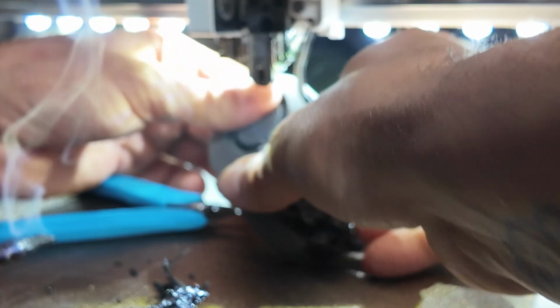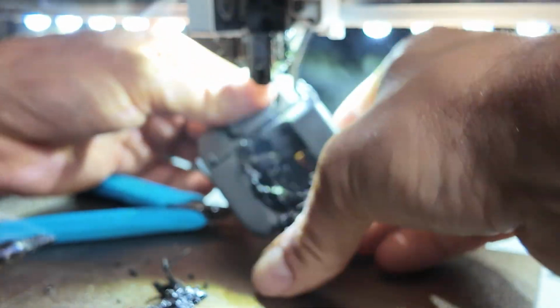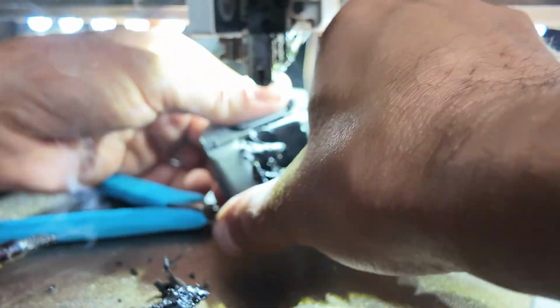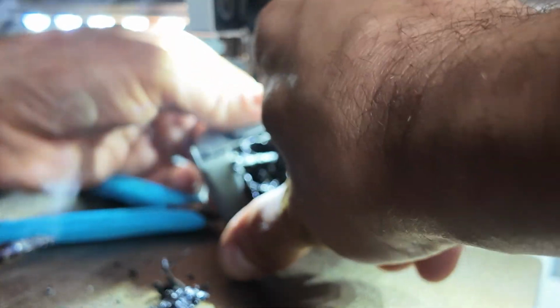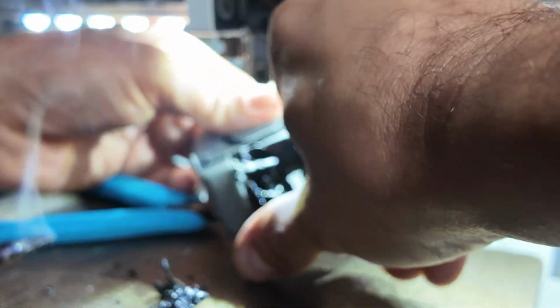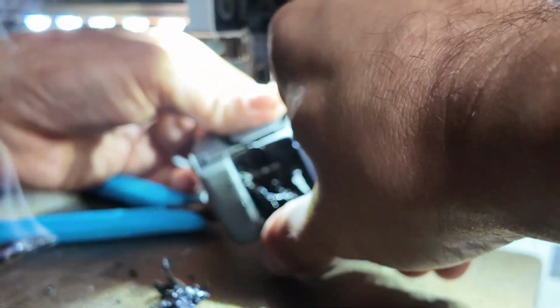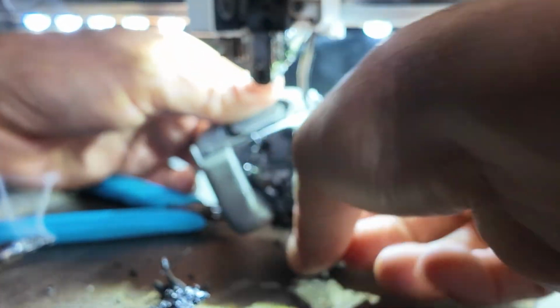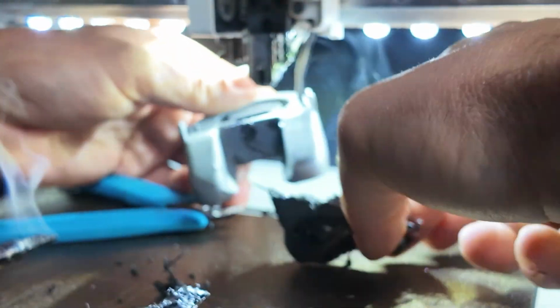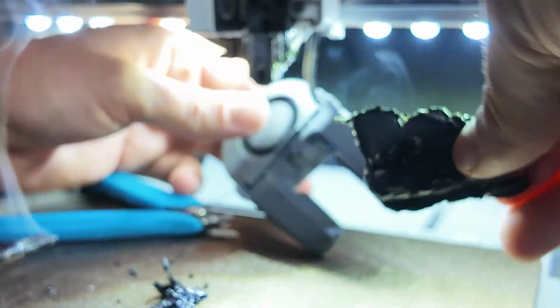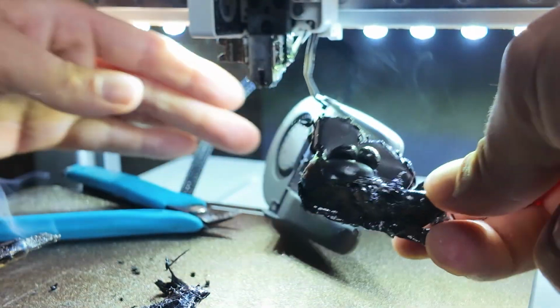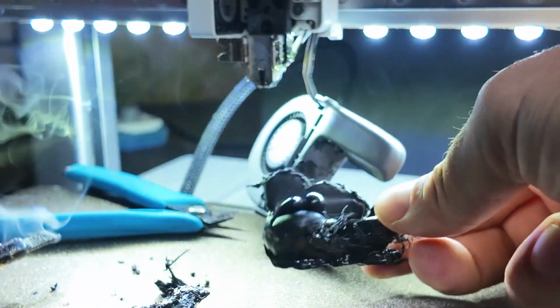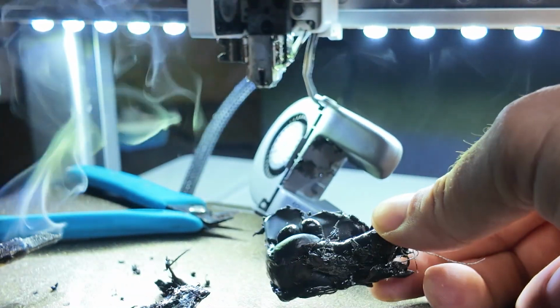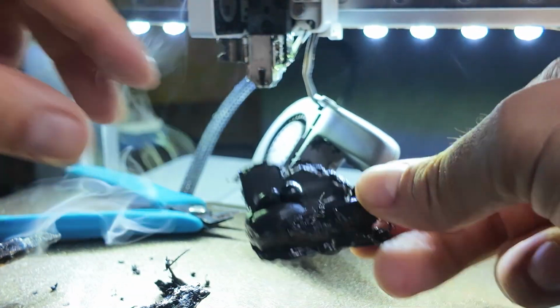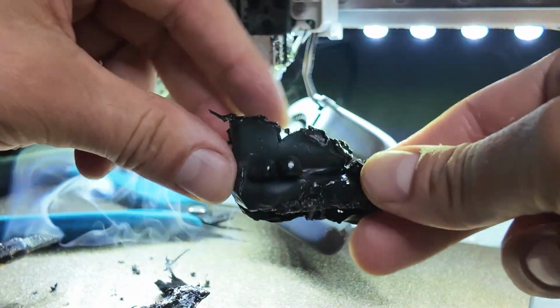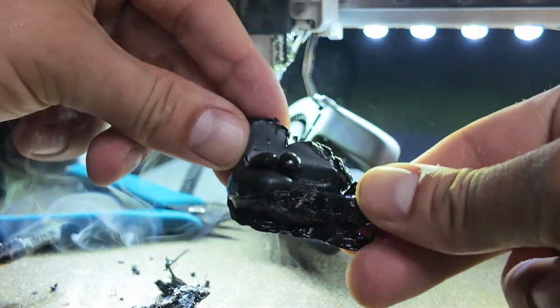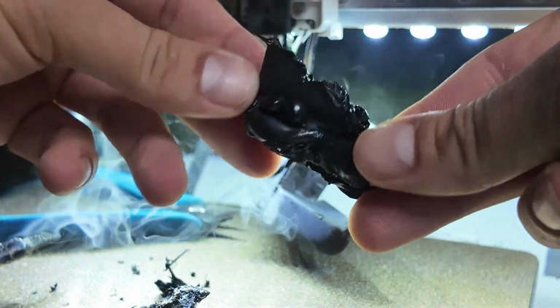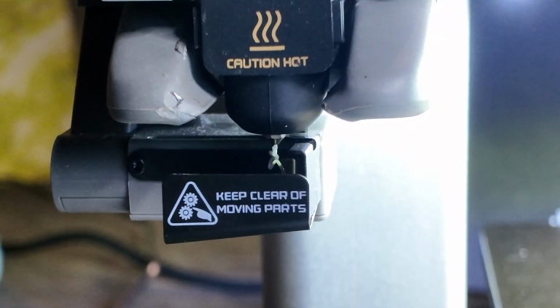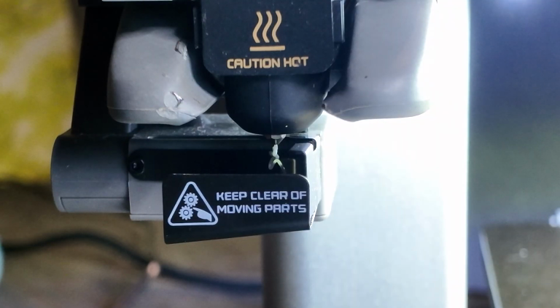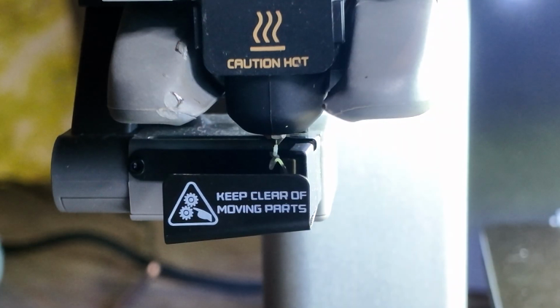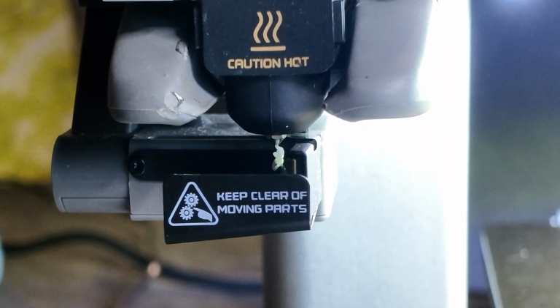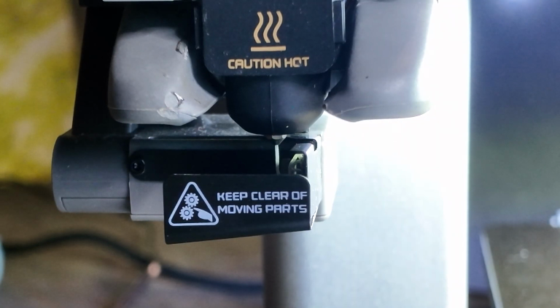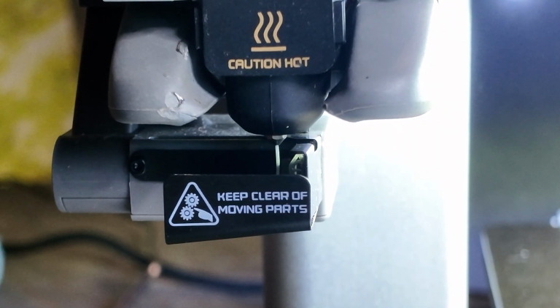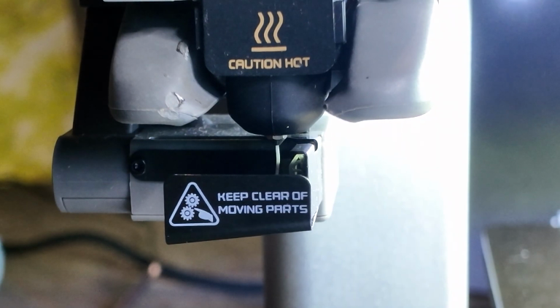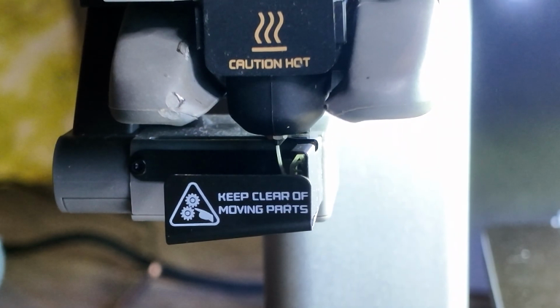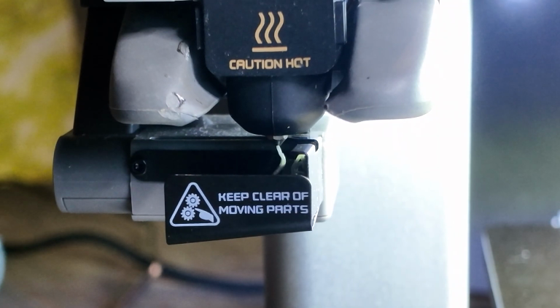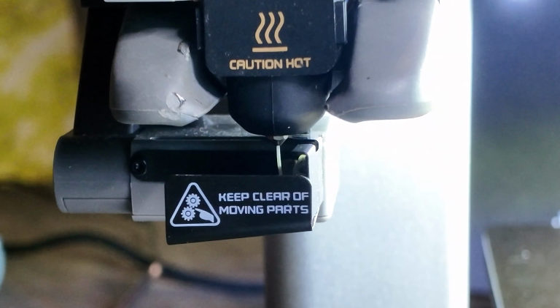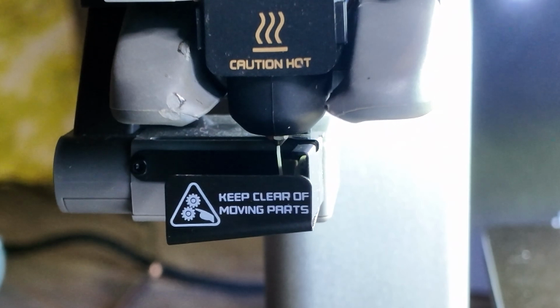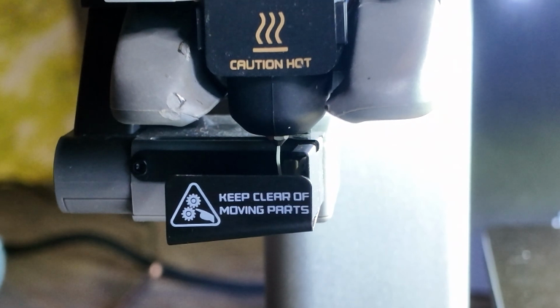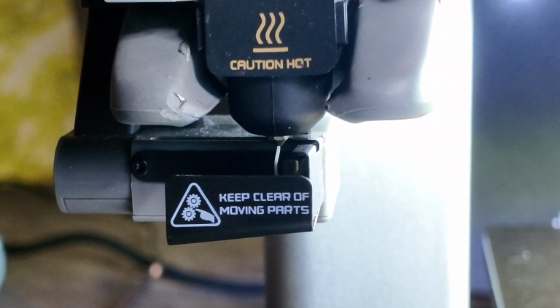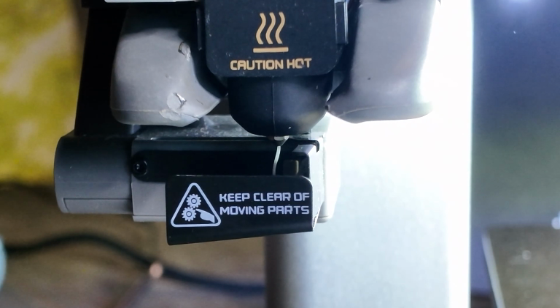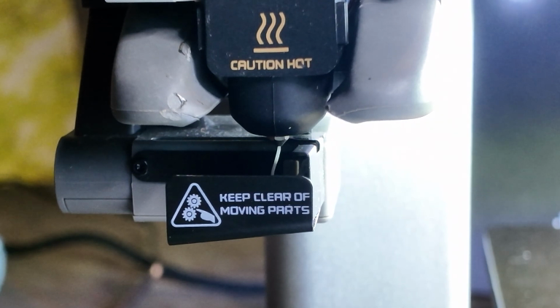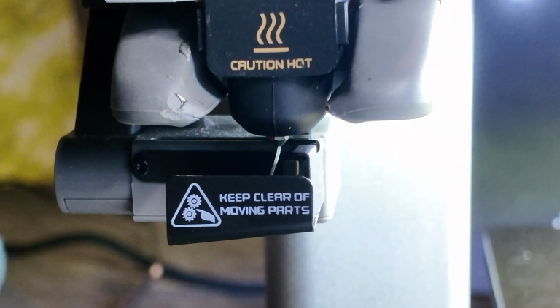Luckily, it didn't appear that anything was actually broken. I installed a brand new spare nozzle anyways. This installed nice and easy and, with a quick test print, confirmed we were back in business.